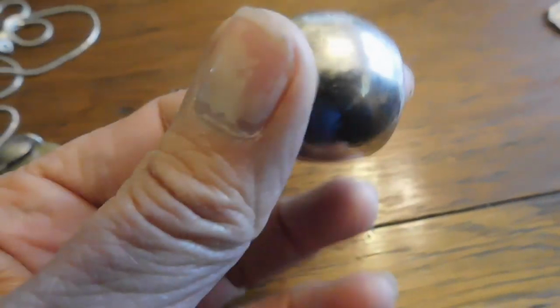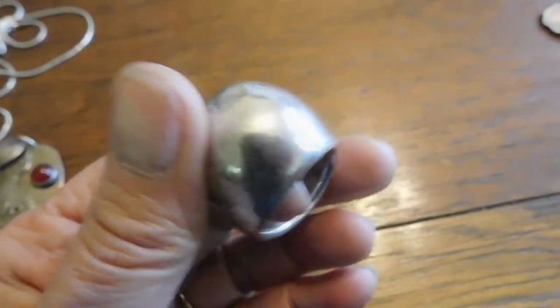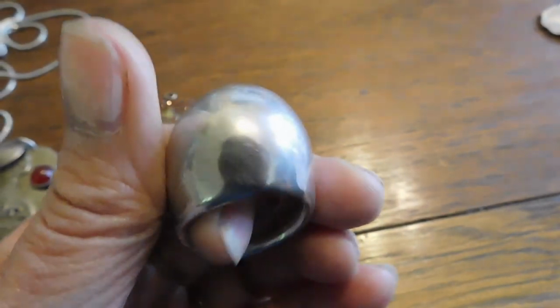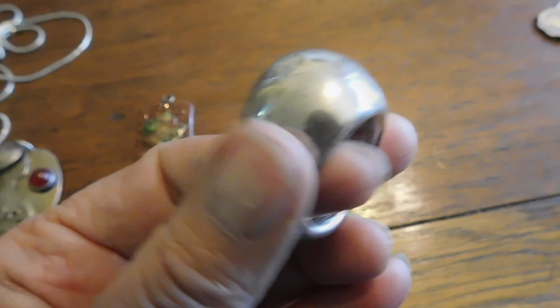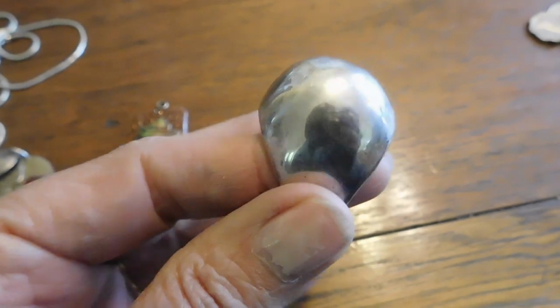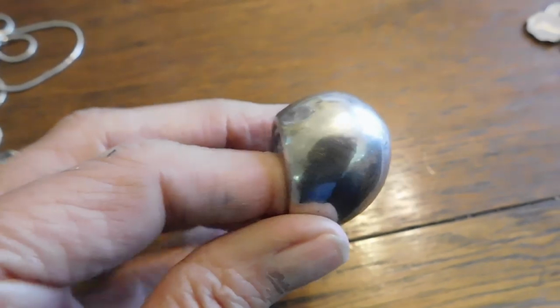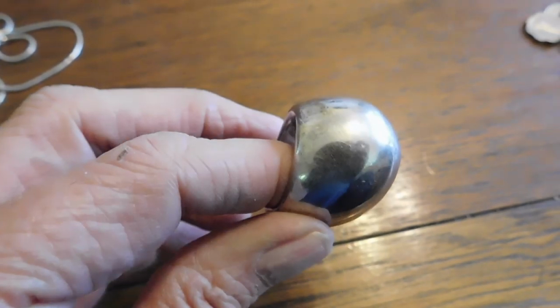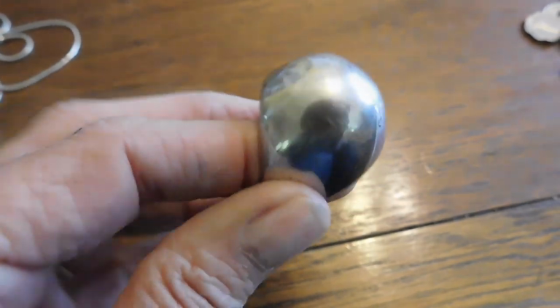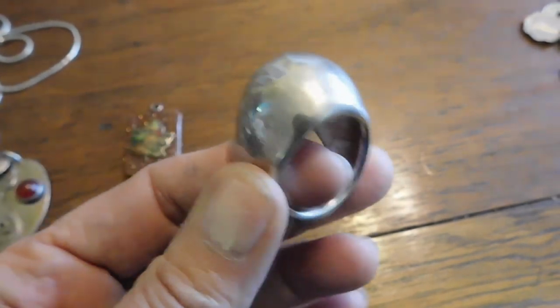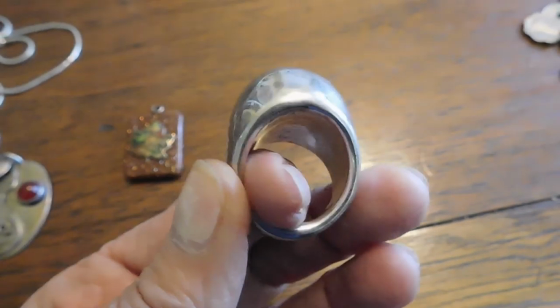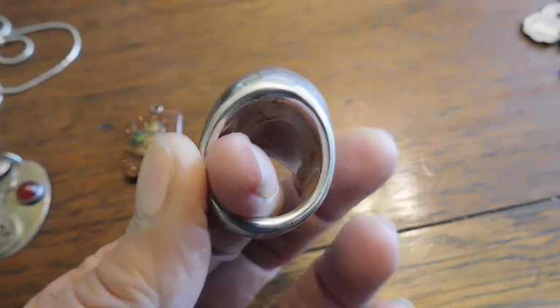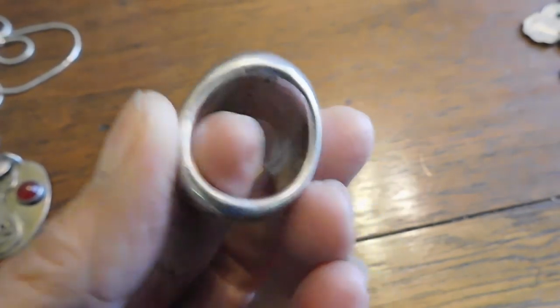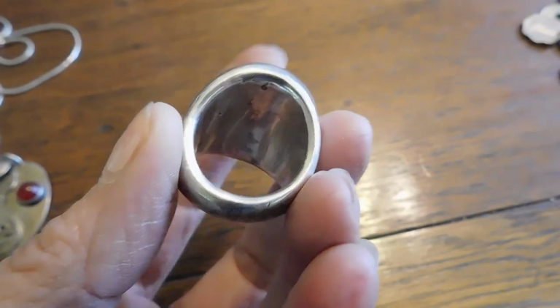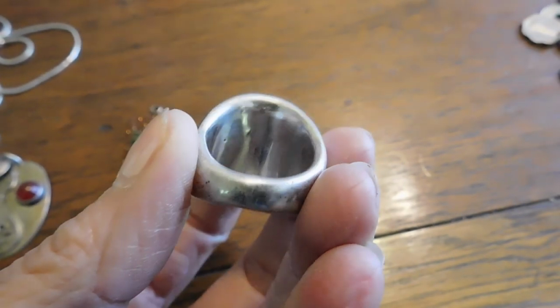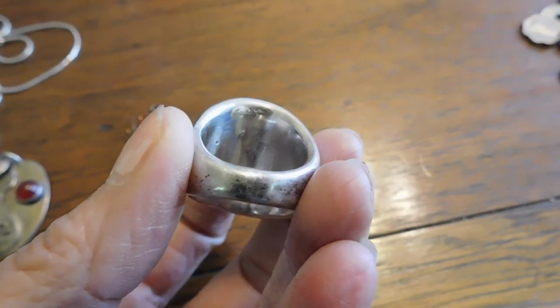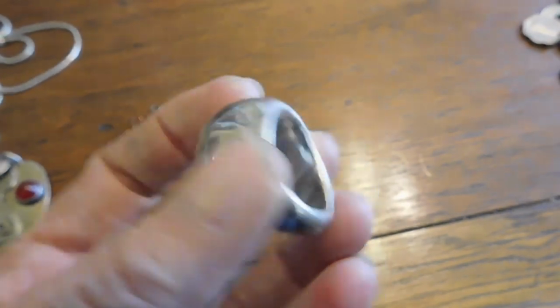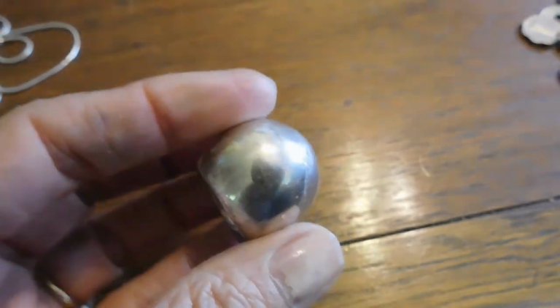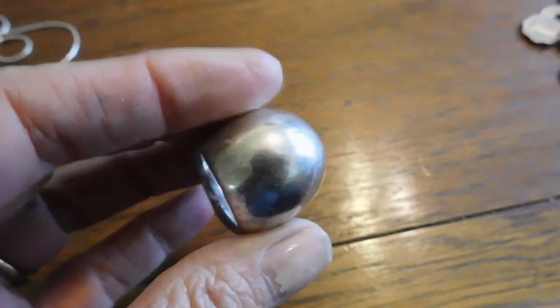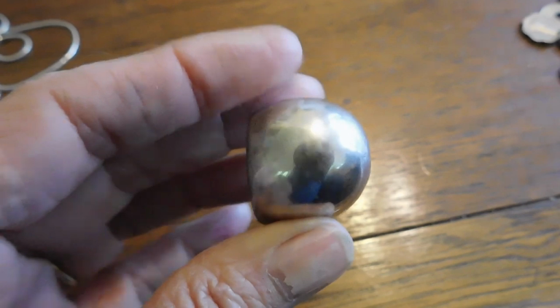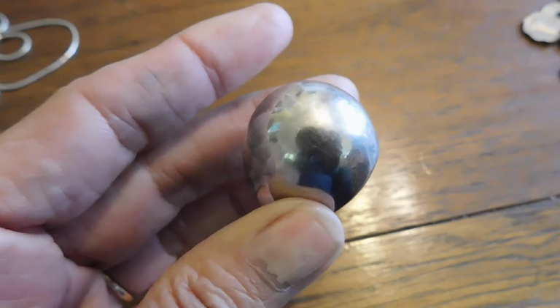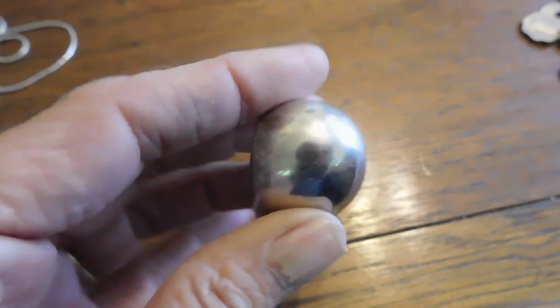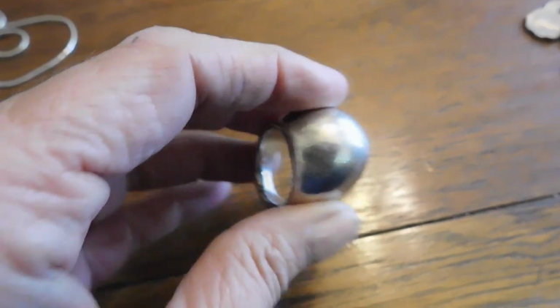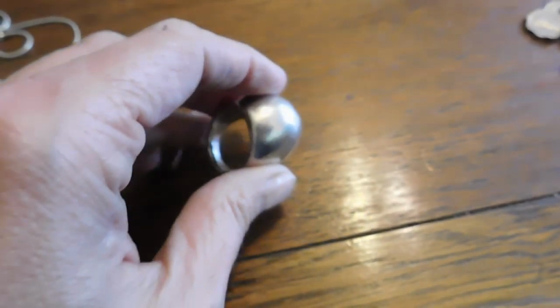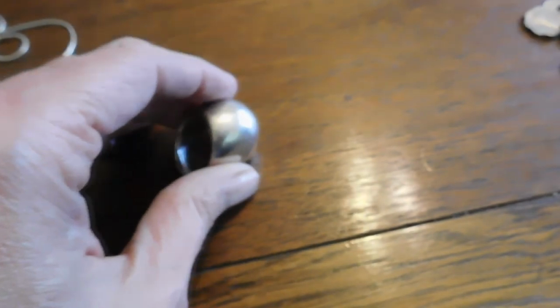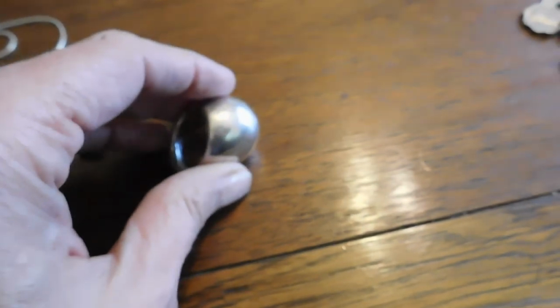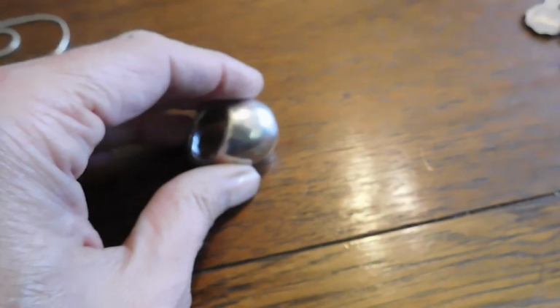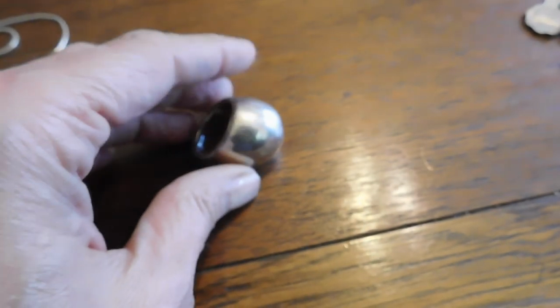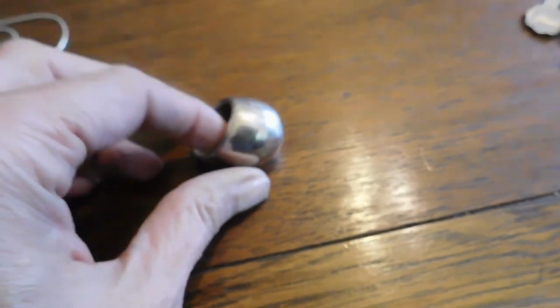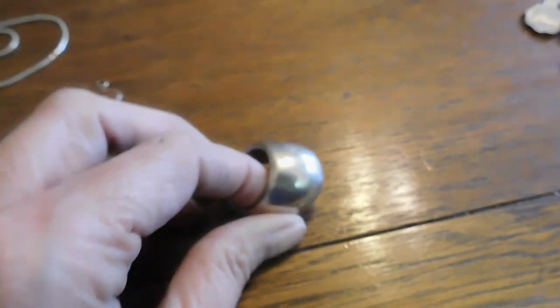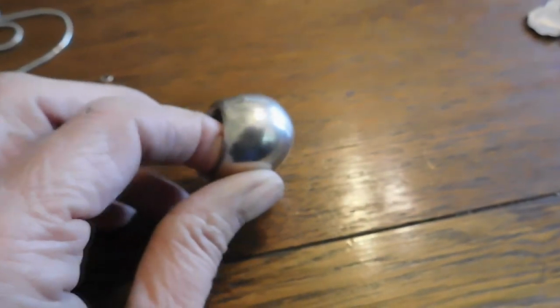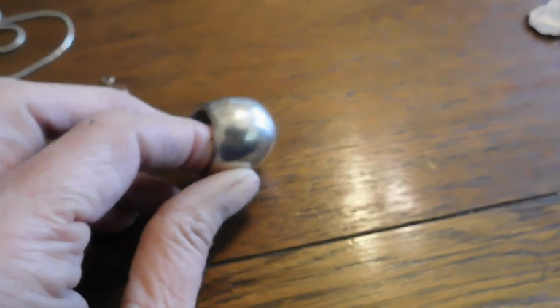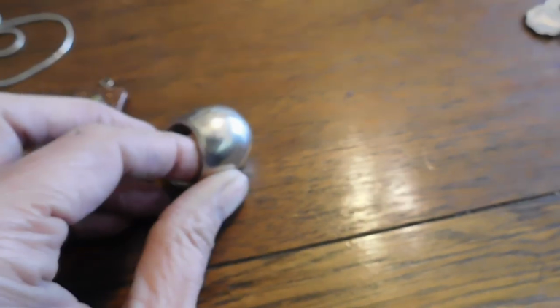I got this really nice big sterling silver dome ring. I paid $15 for that. The last one of these sold very quickly.